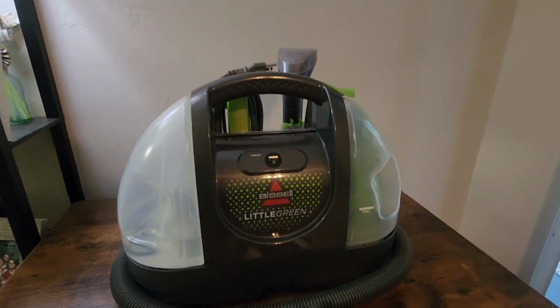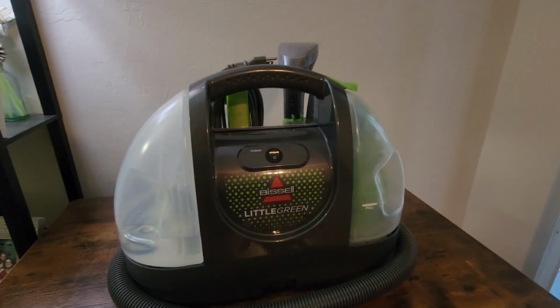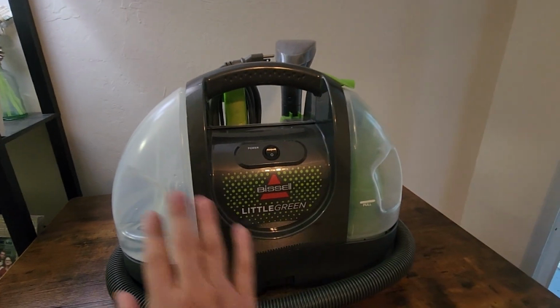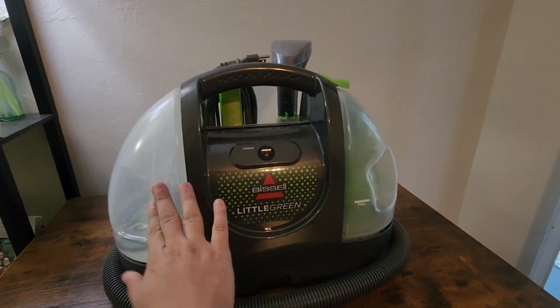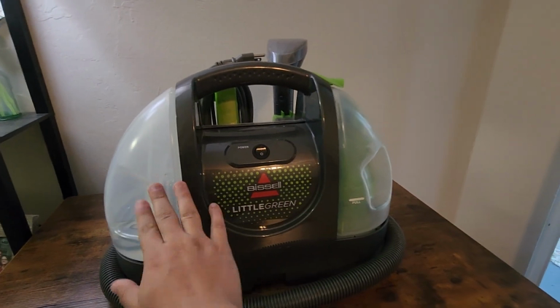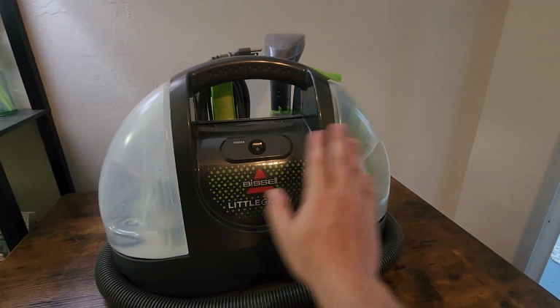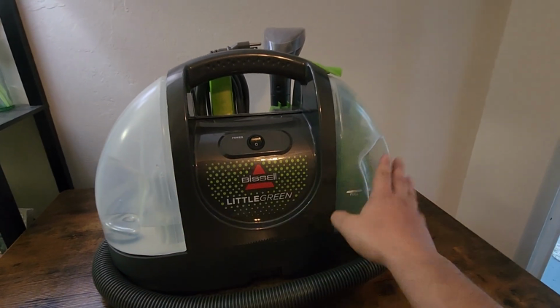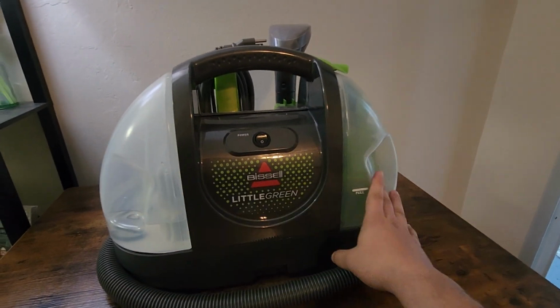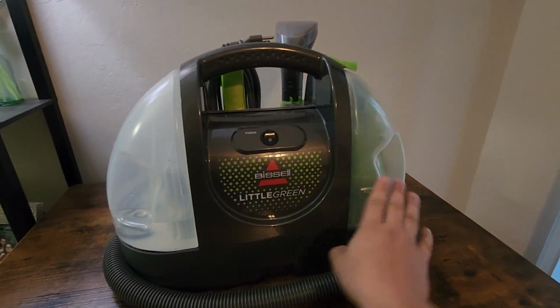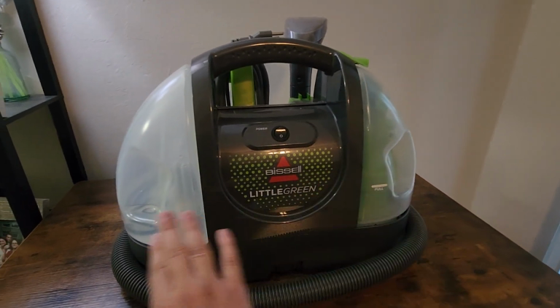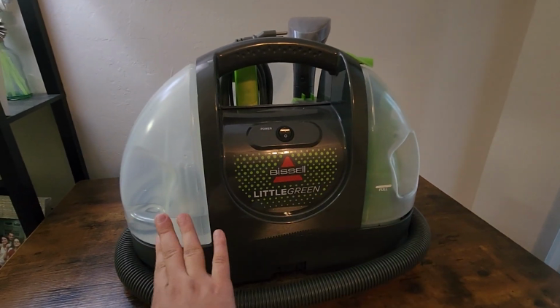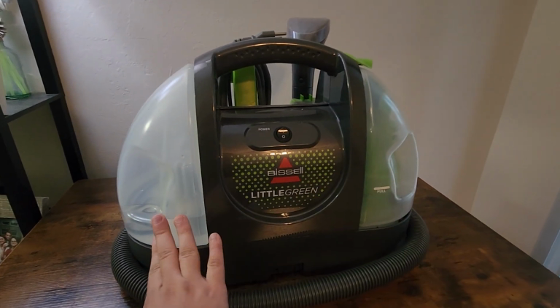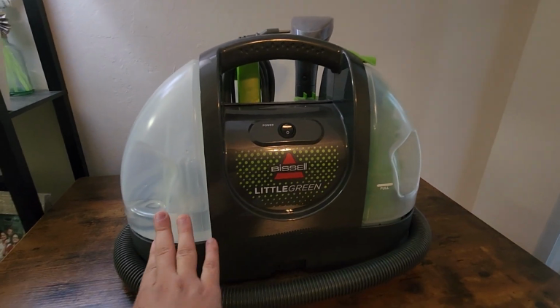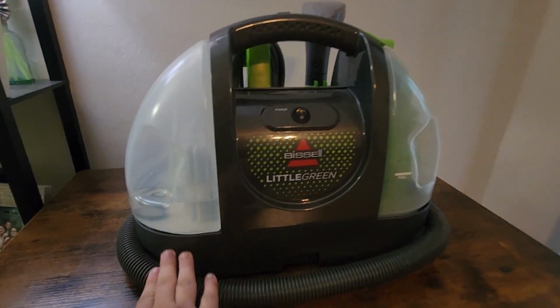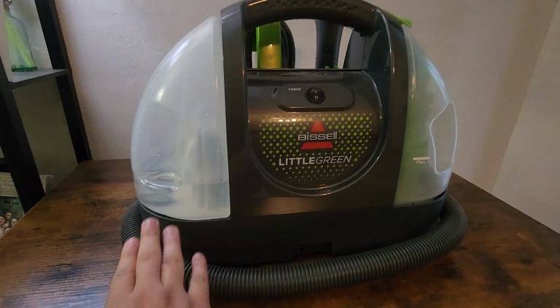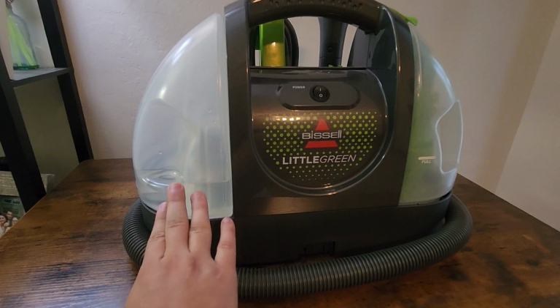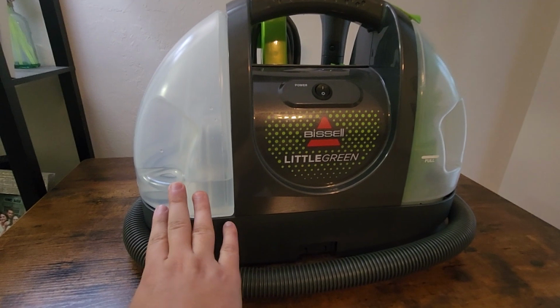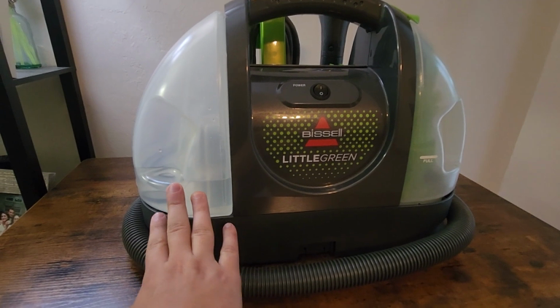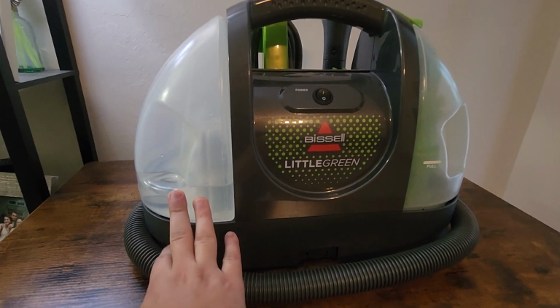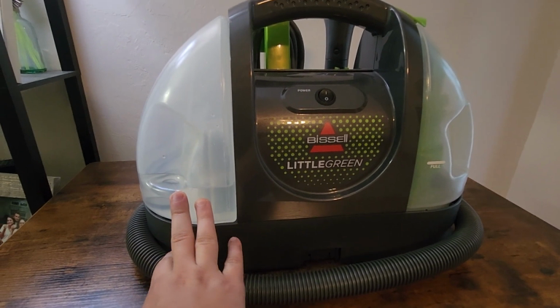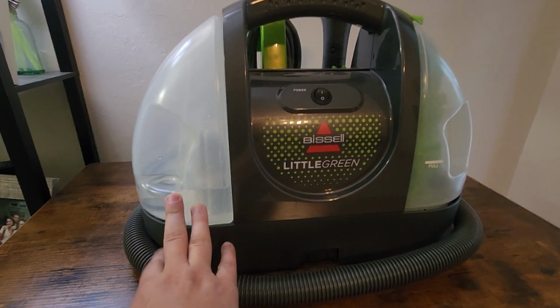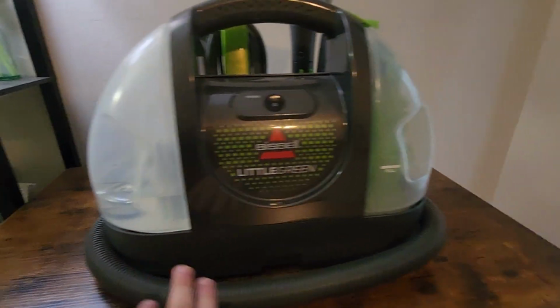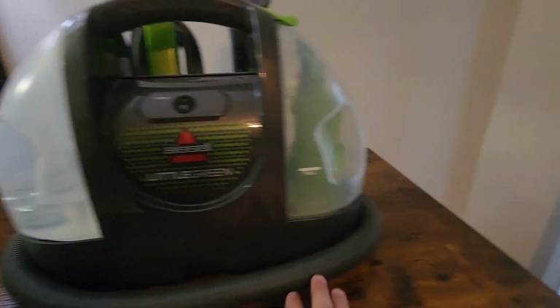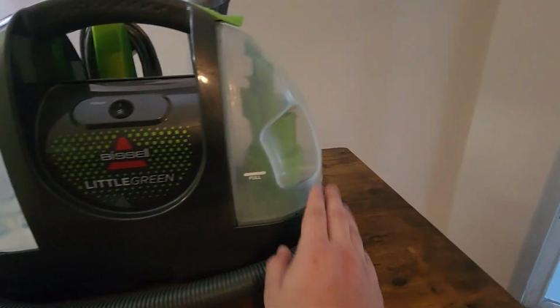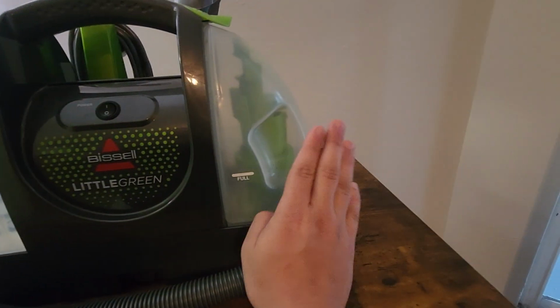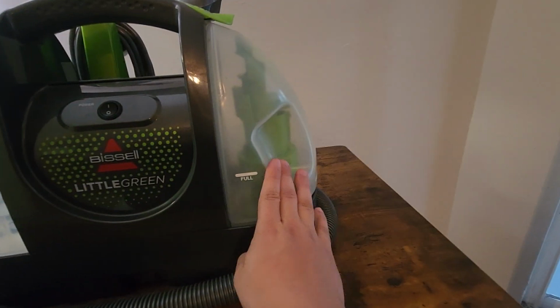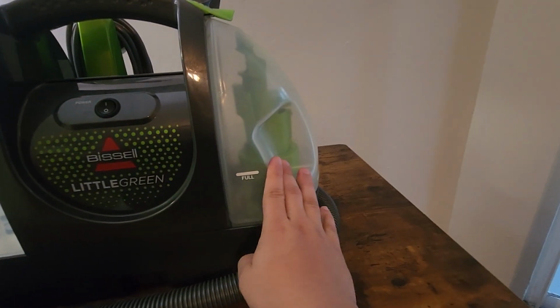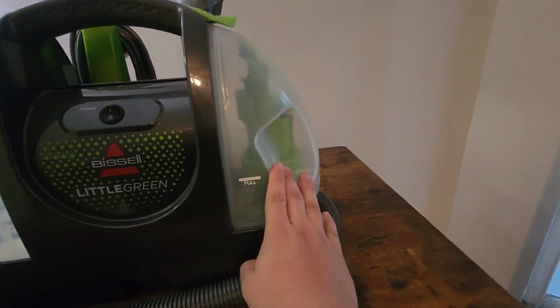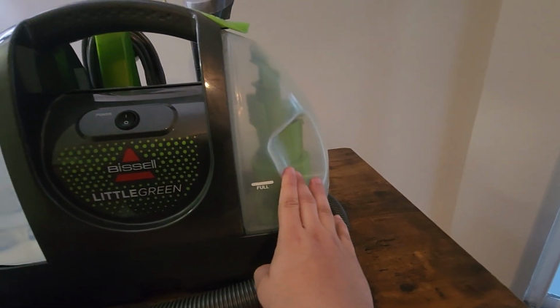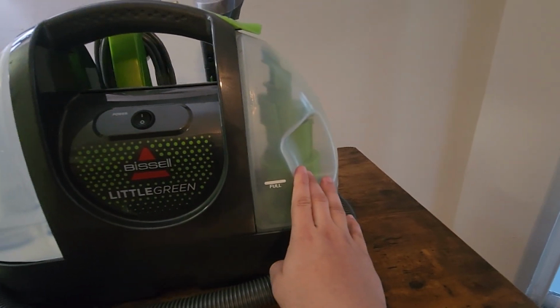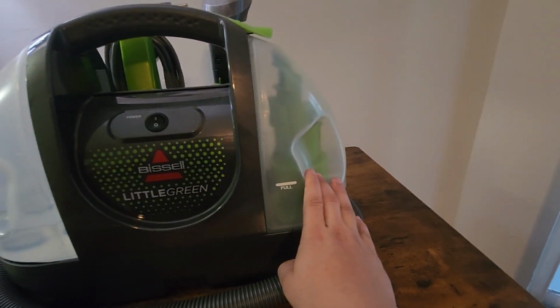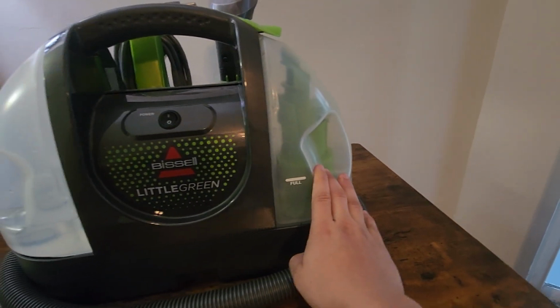On the two sides here you'll see those two tanks. This is where you put your clean water — I do have to refill it soon, it's getting pretty low. And this is where the dirty water goes after you clean it.